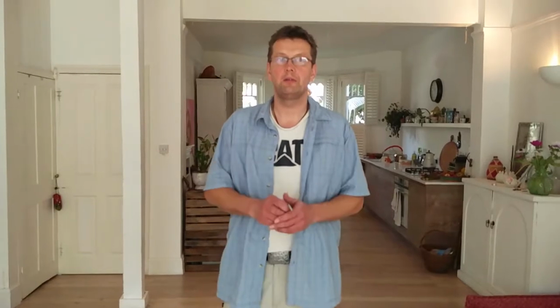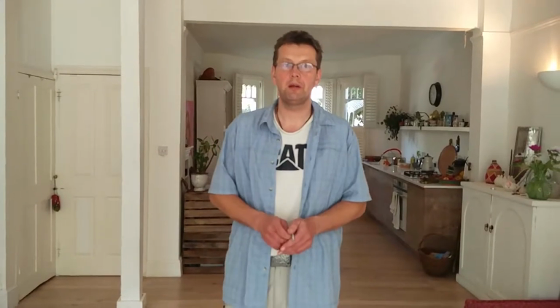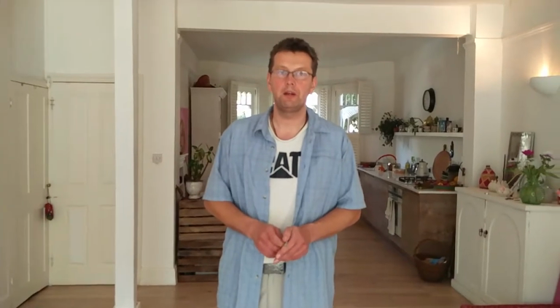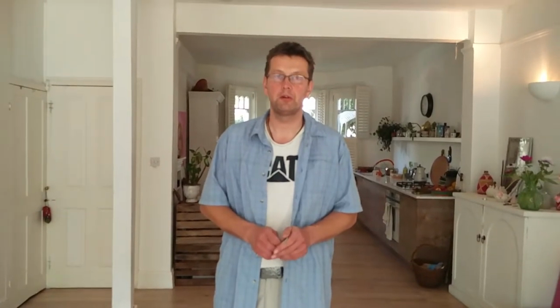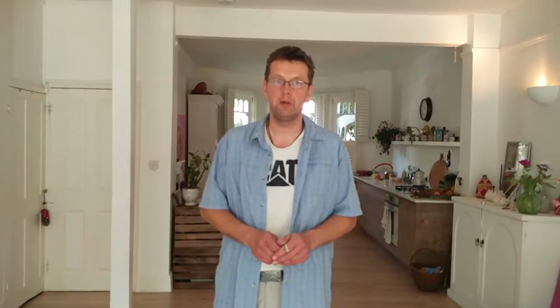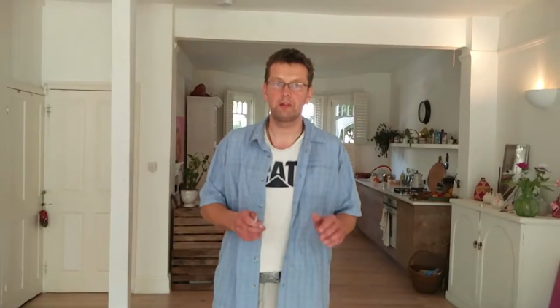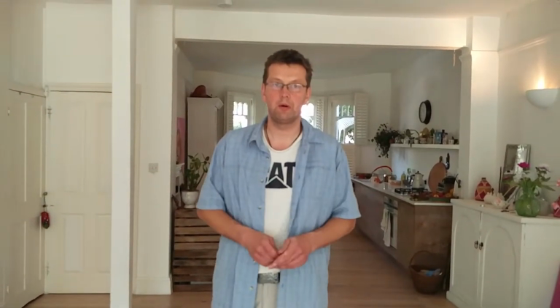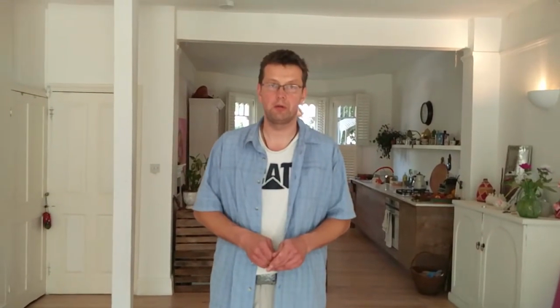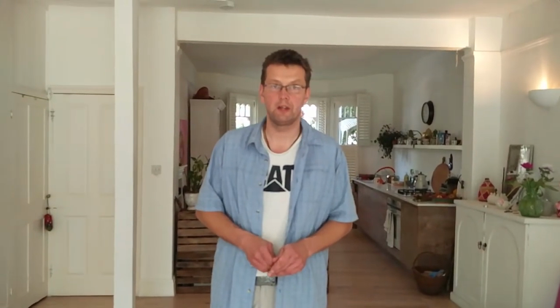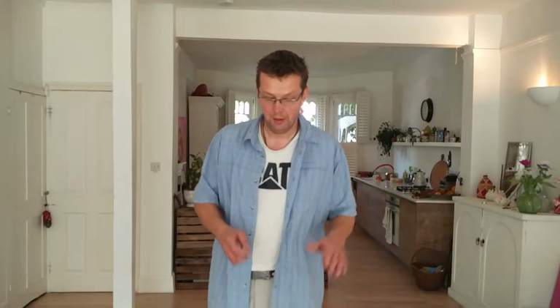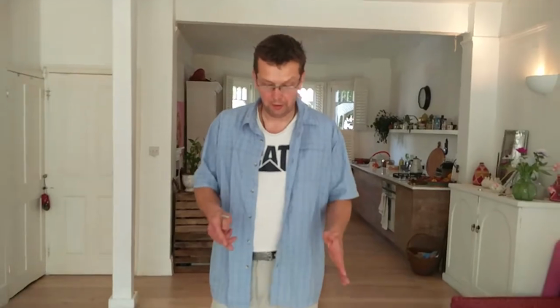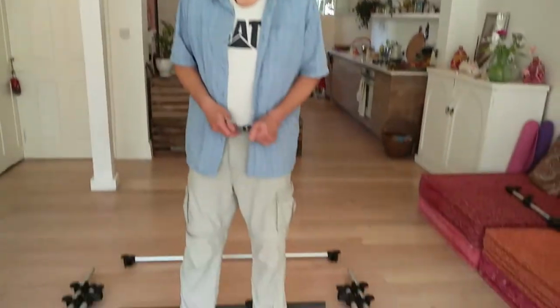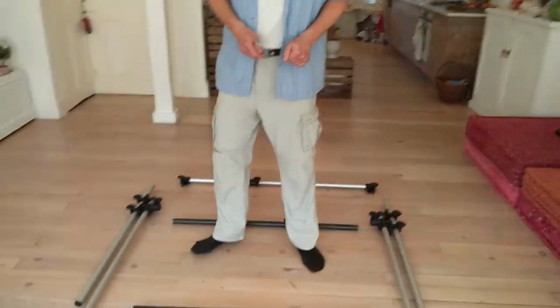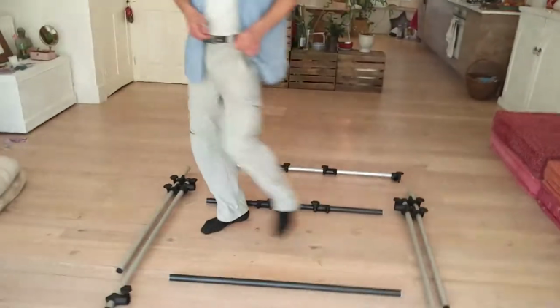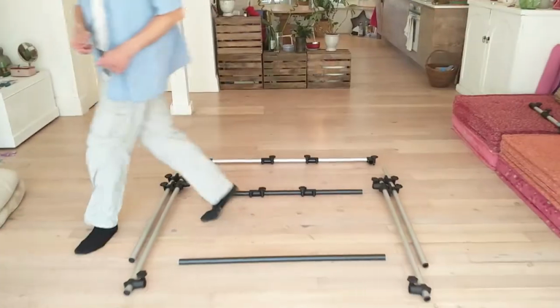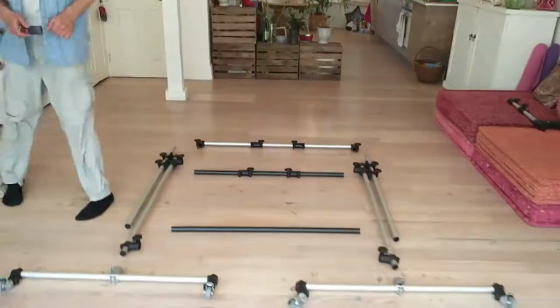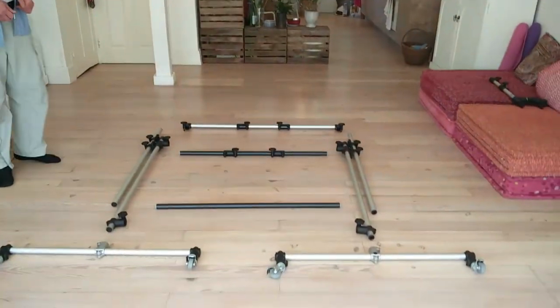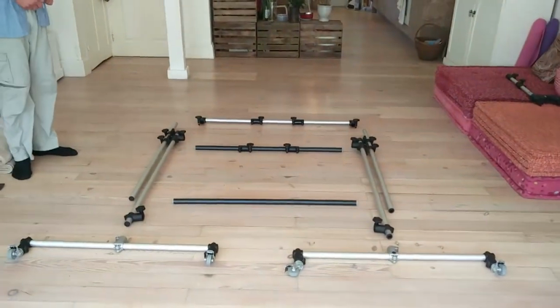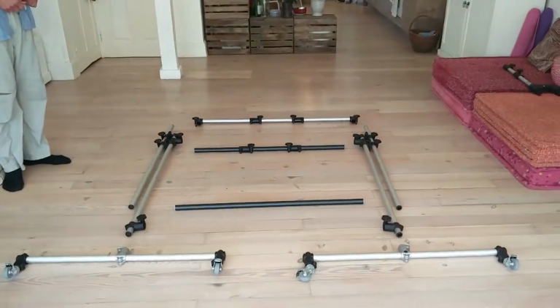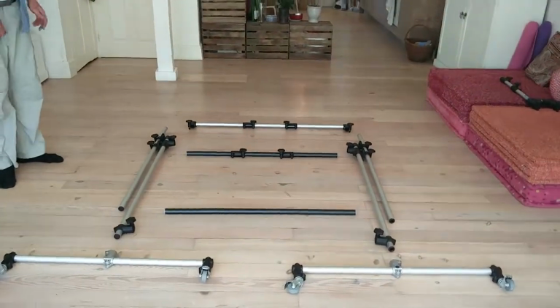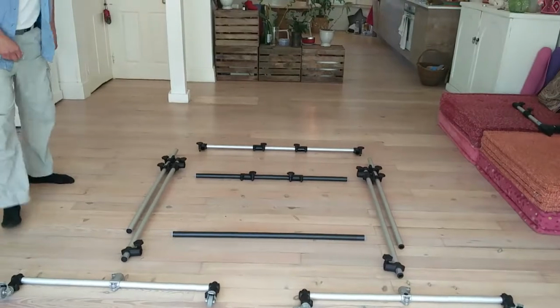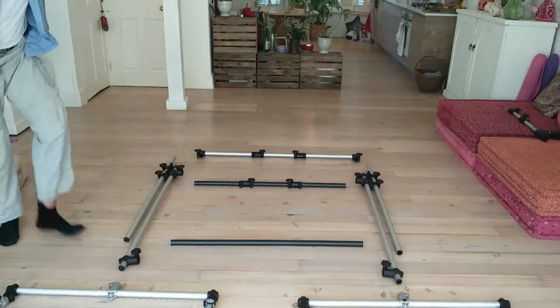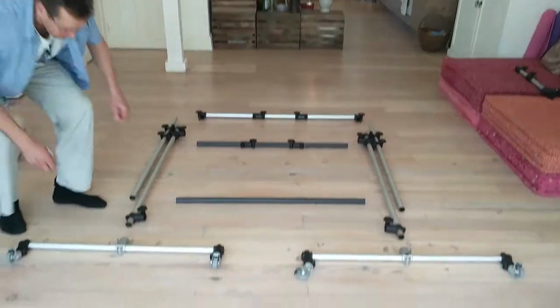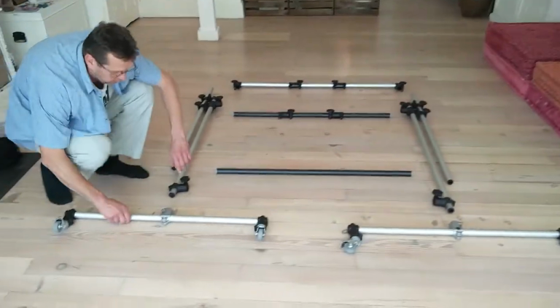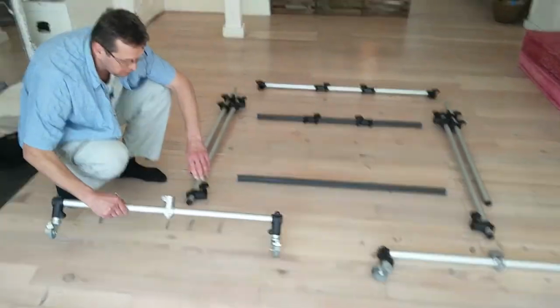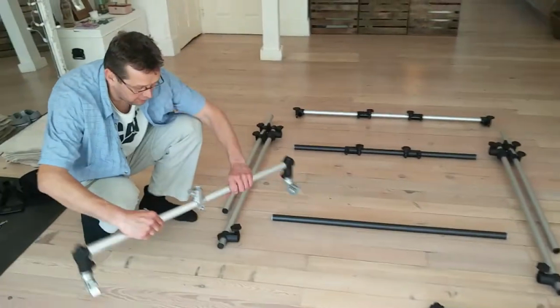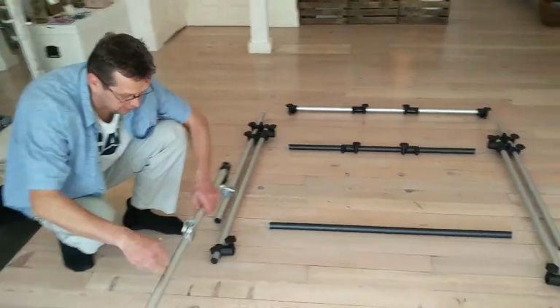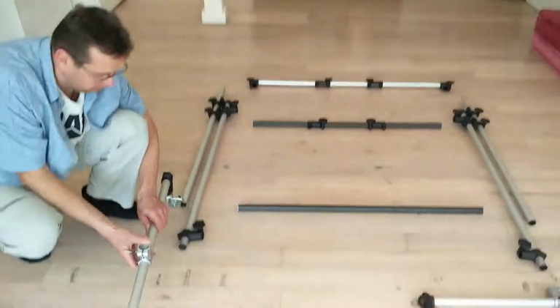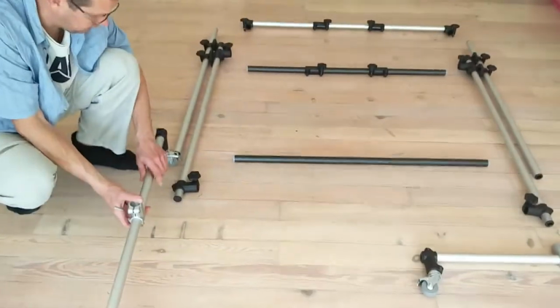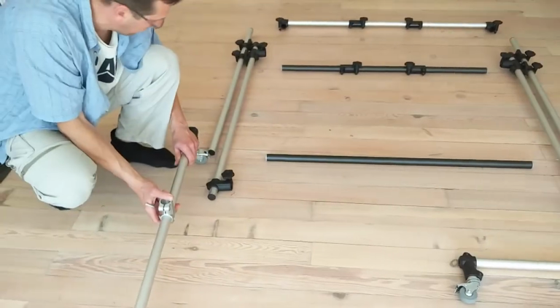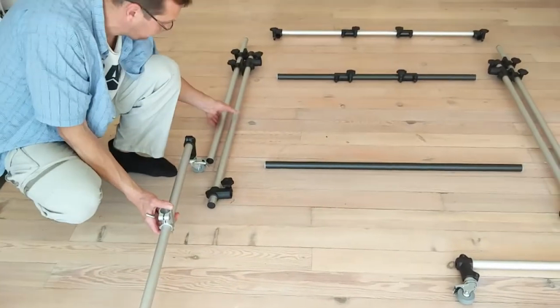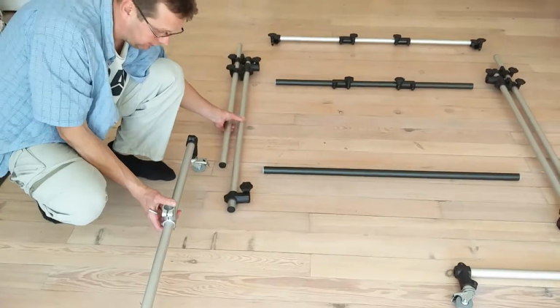Welcome back. We will show you how to assemble our double gong stand — here are the parts laid out. First of all, we assemble the back and the side.